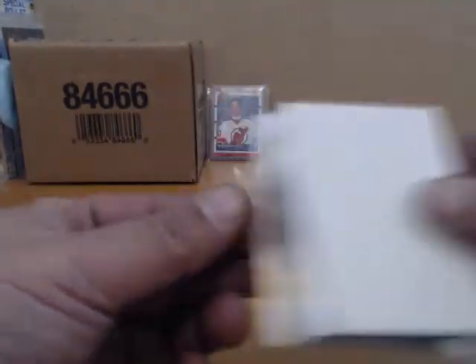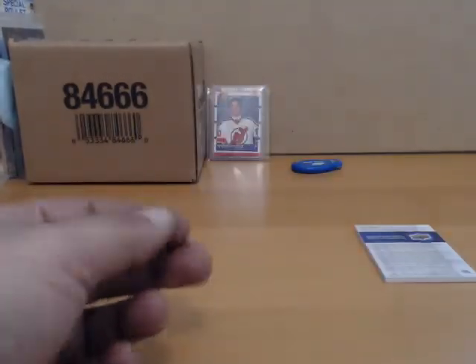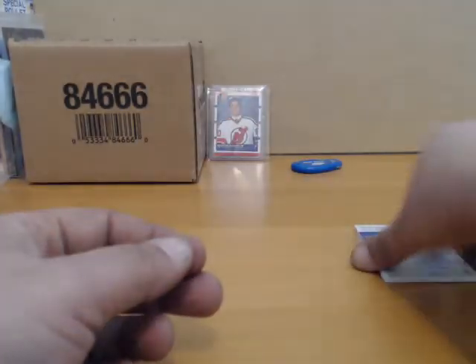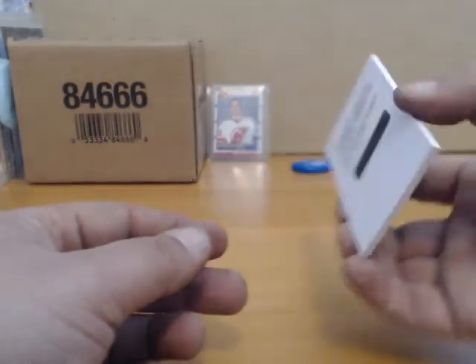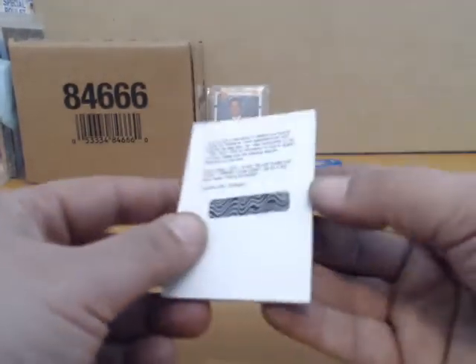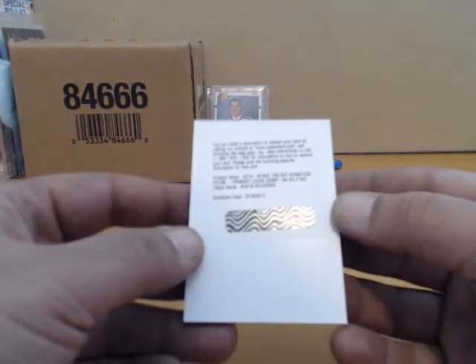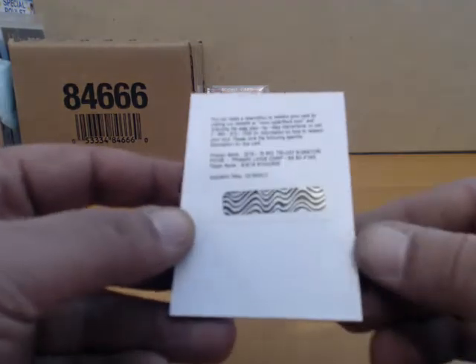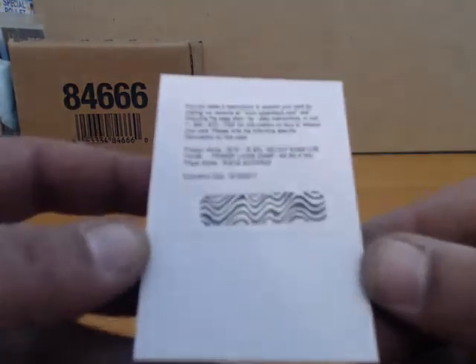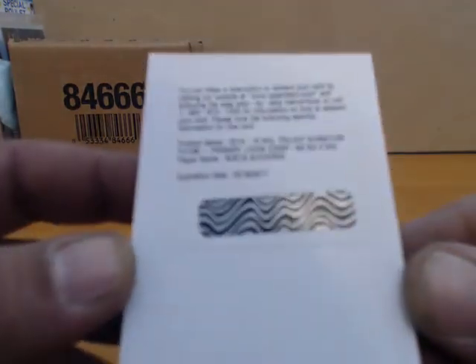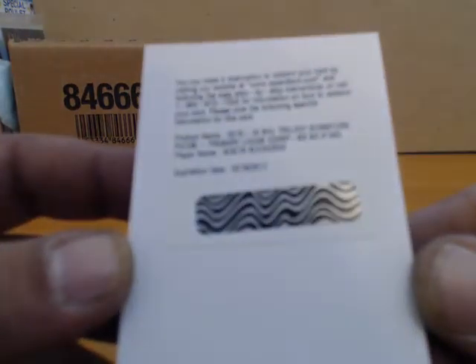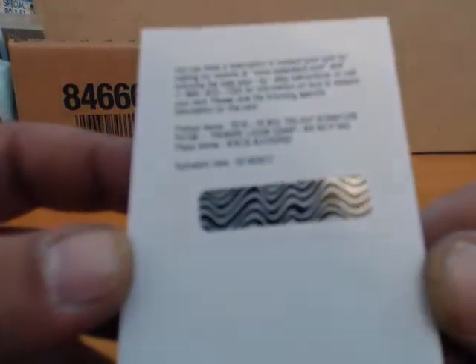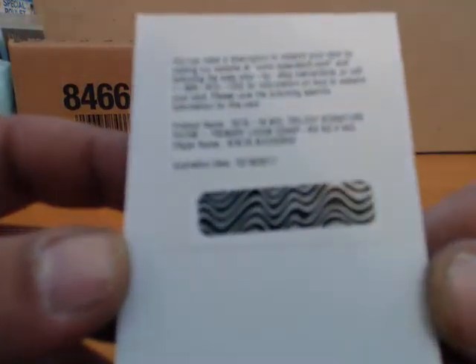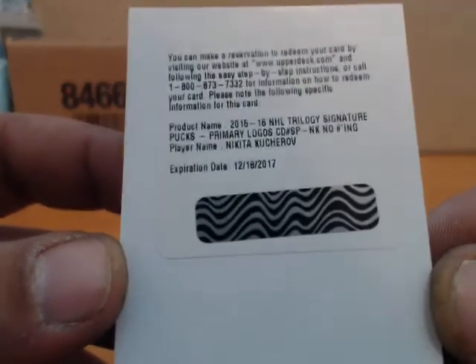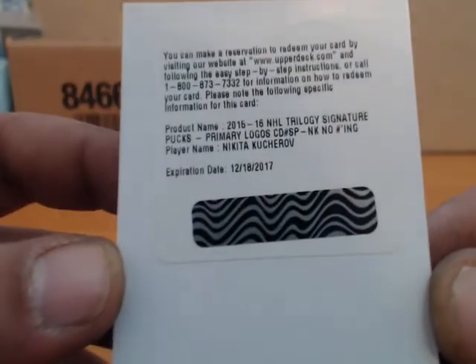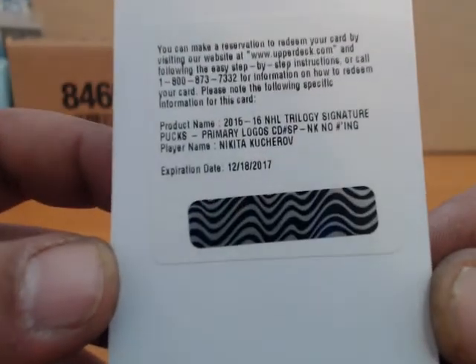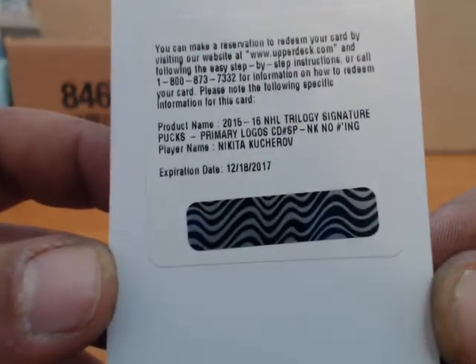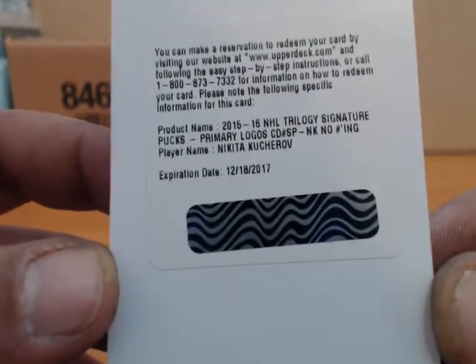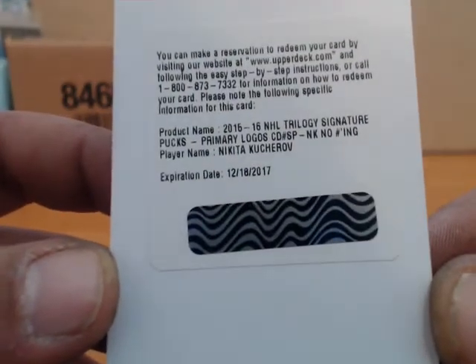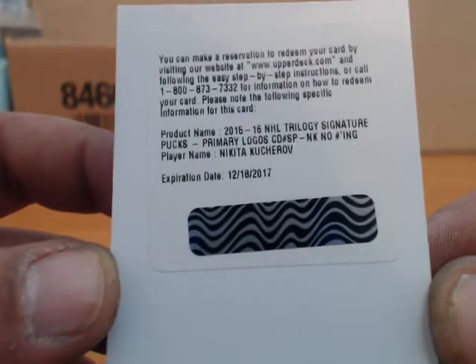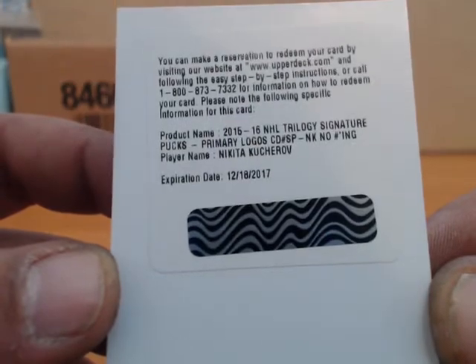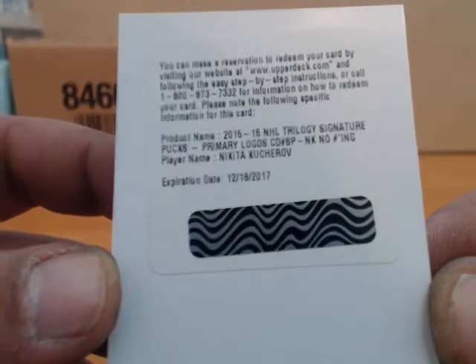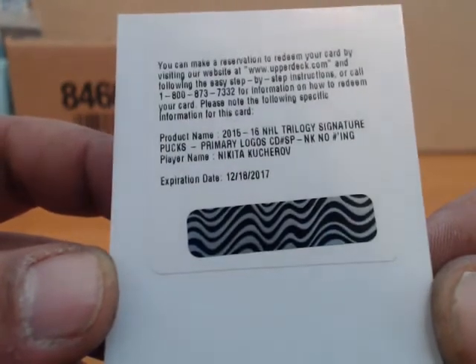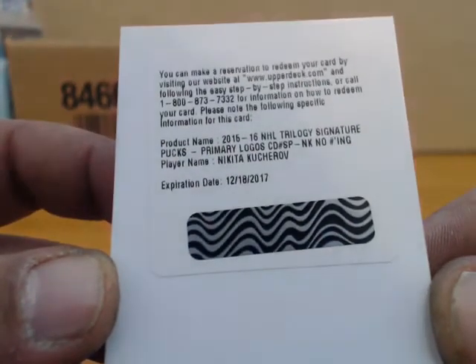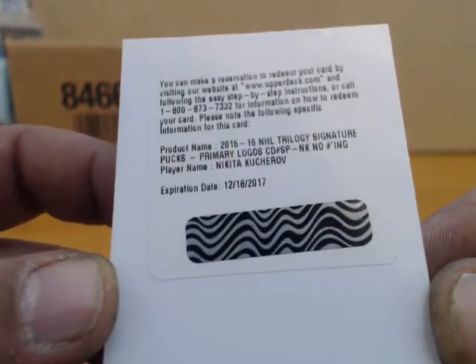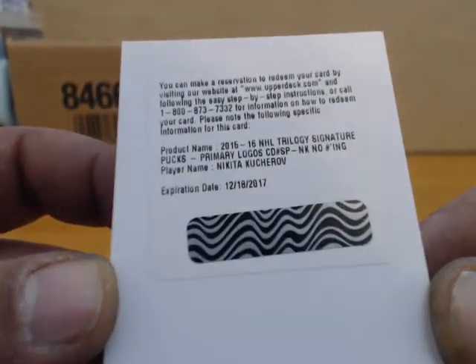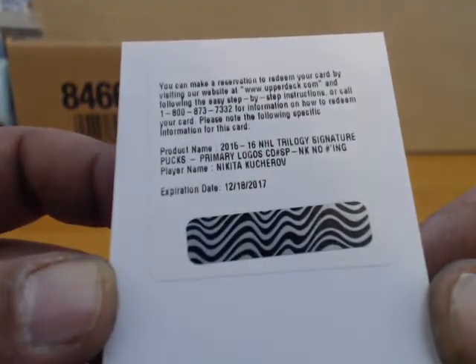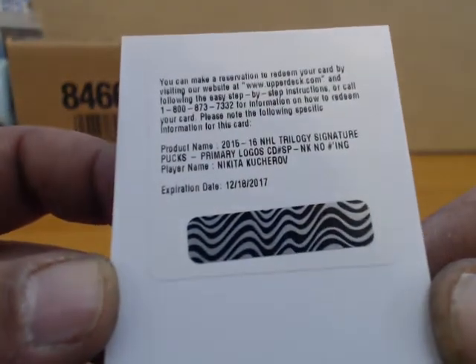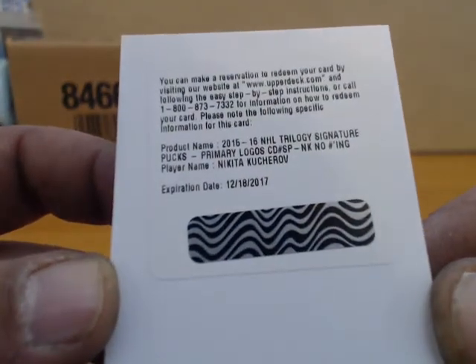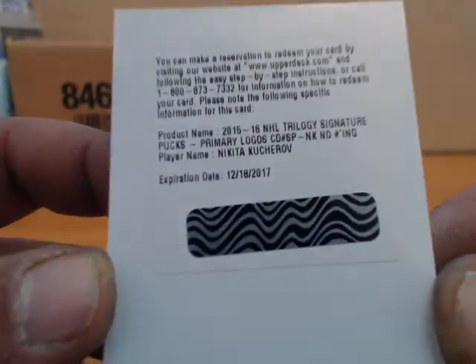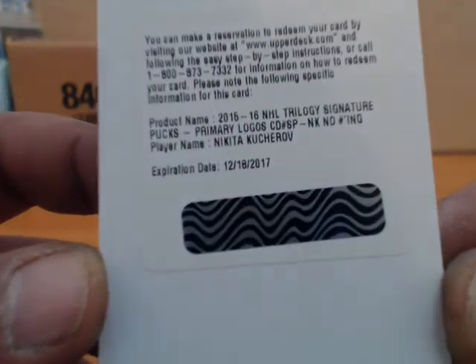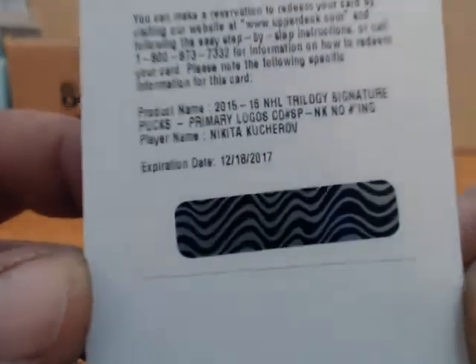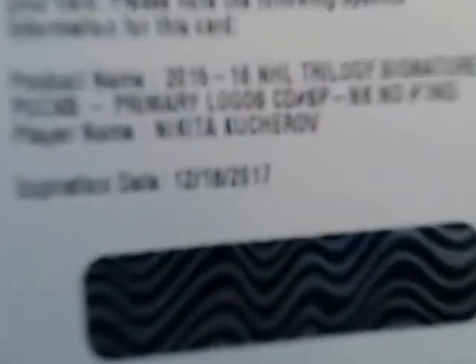And our redemption — NHL Trilogy signature pucks, prime logos, no numbering: Nikita Kucherov.